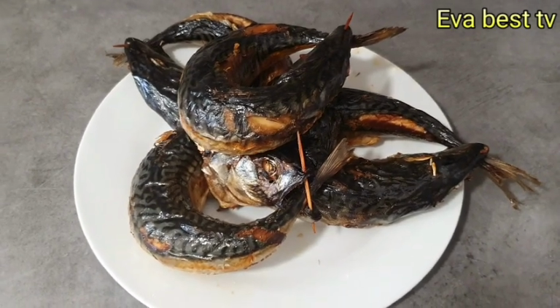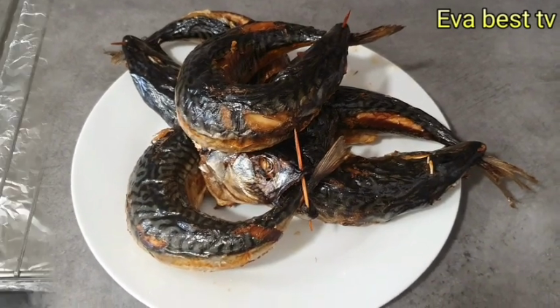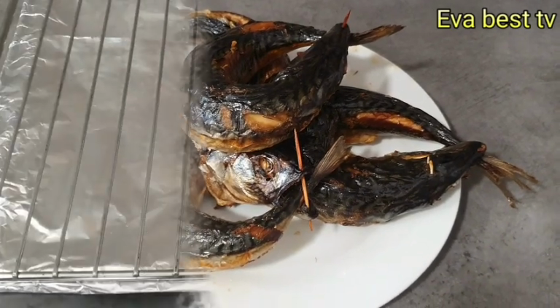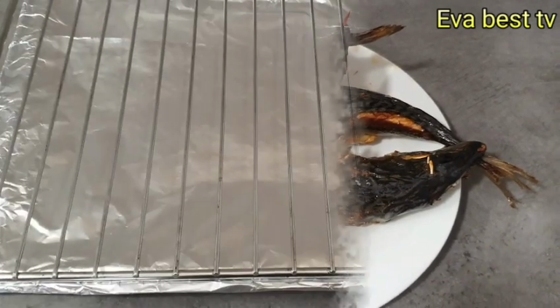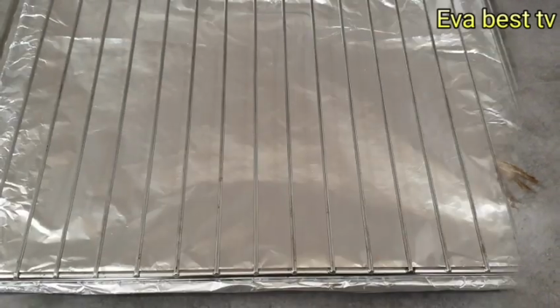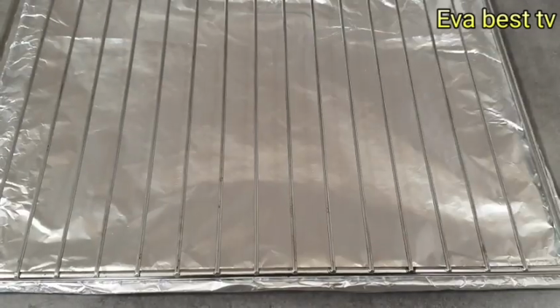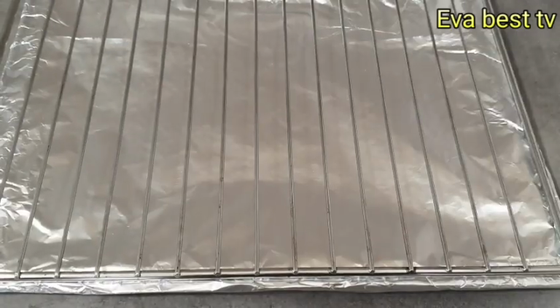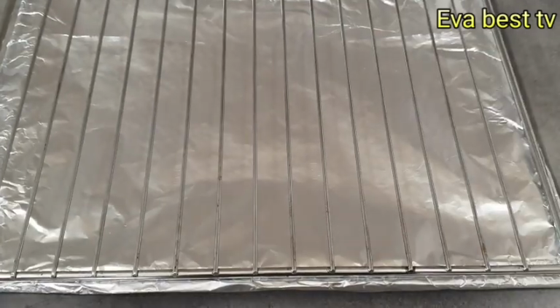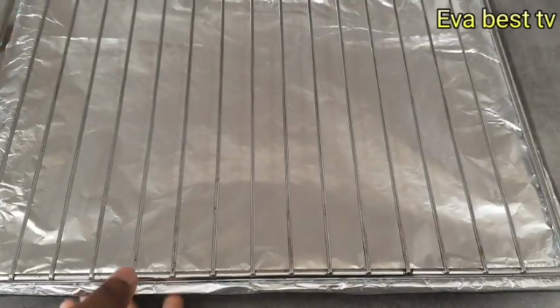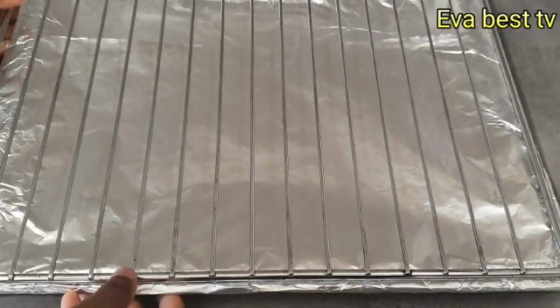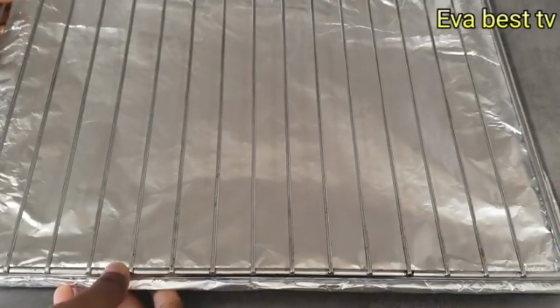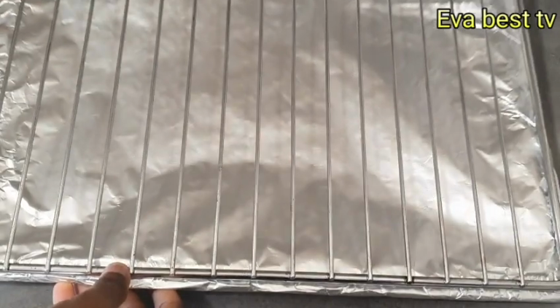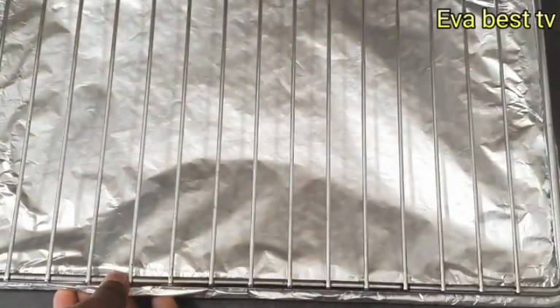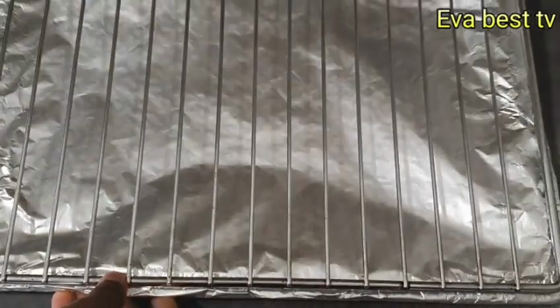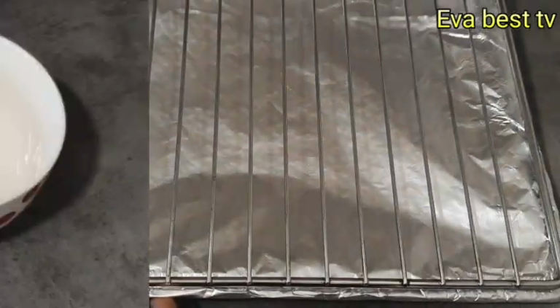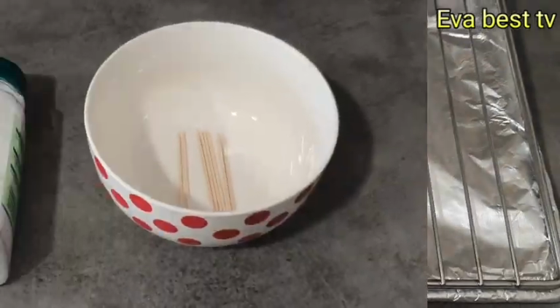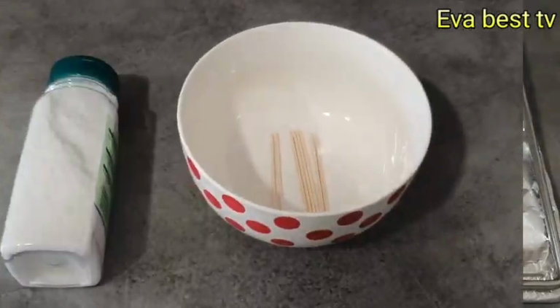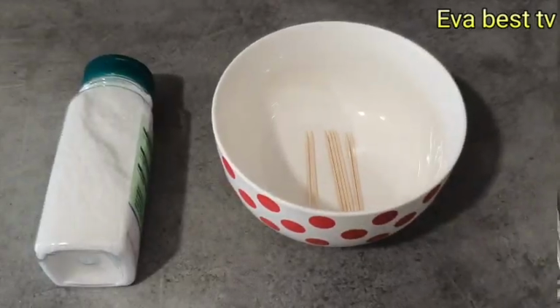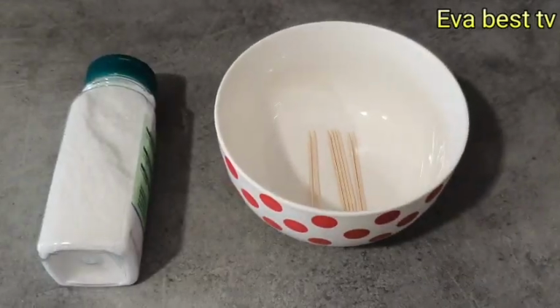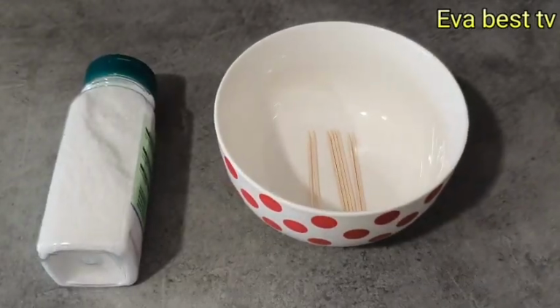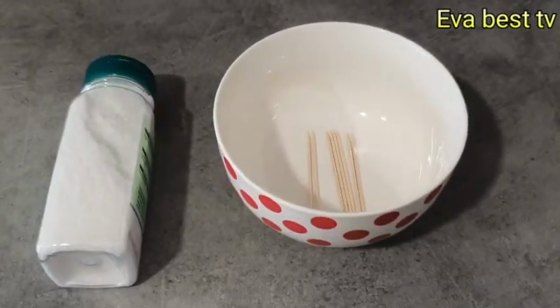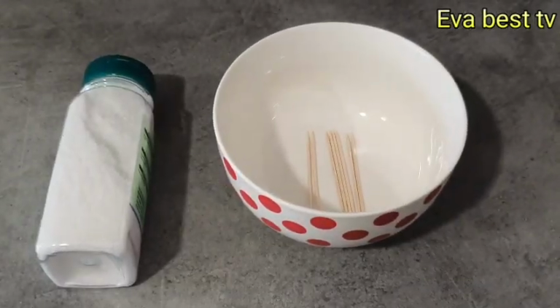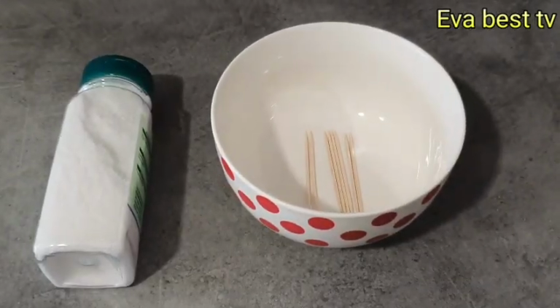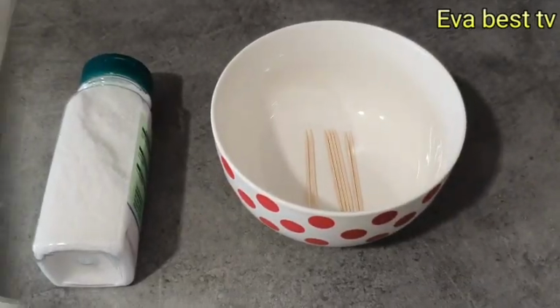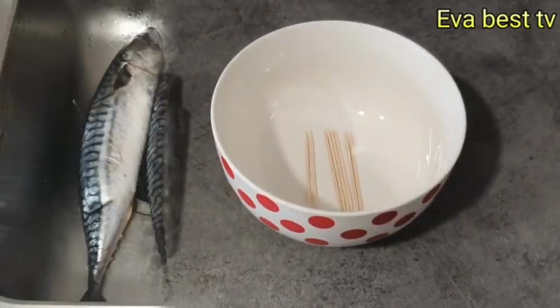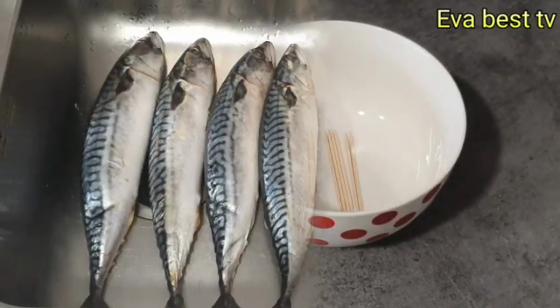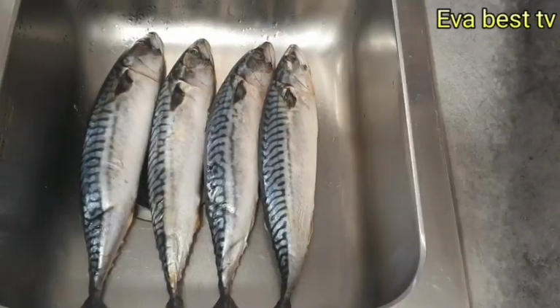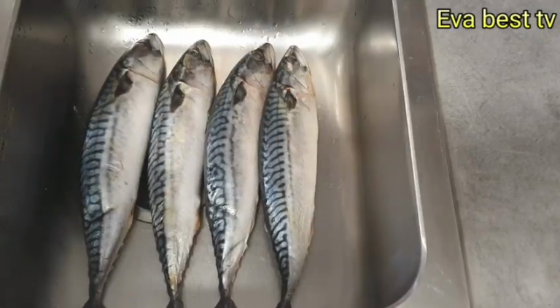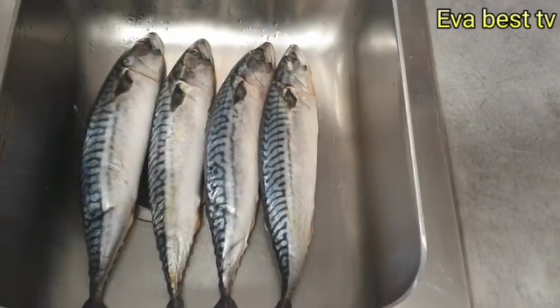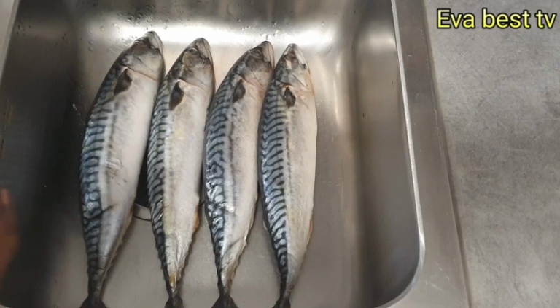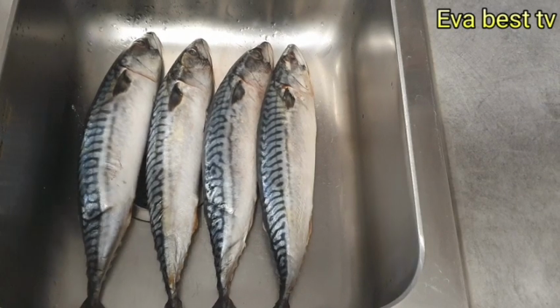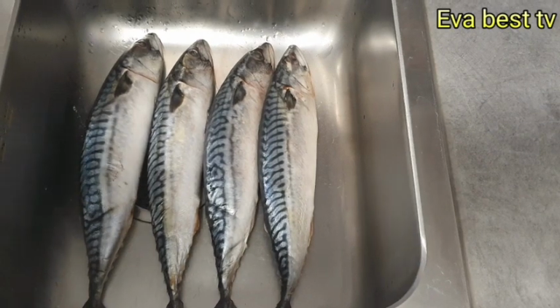To begin with this recipe you need an oval tray, you need salt and toothpicks. This is the fish I'm going to be using.